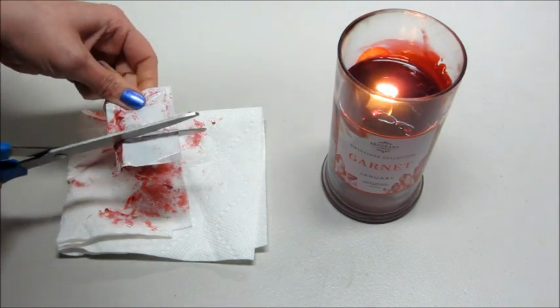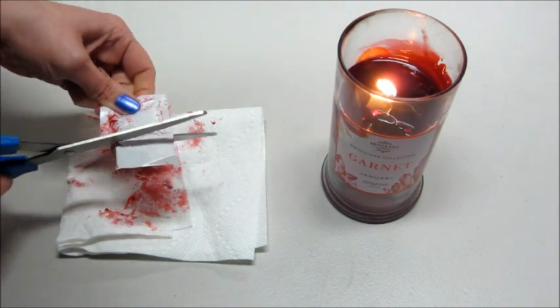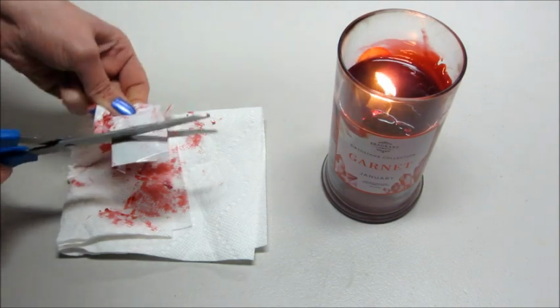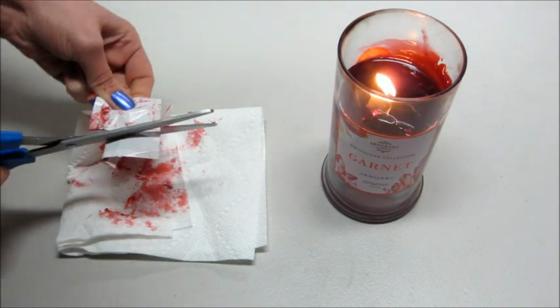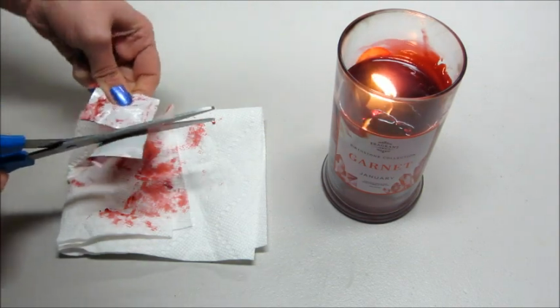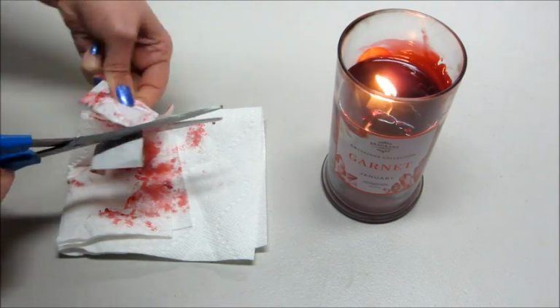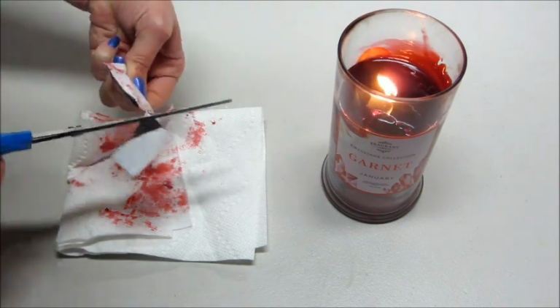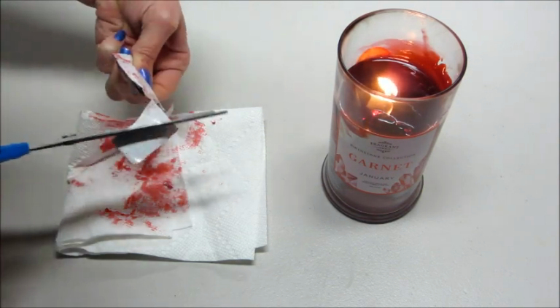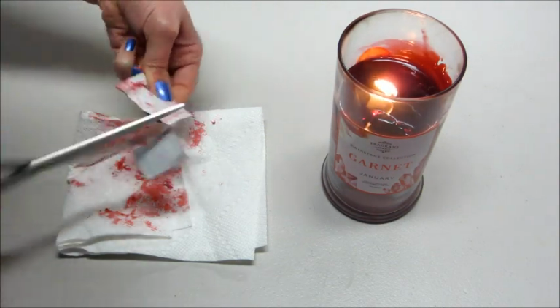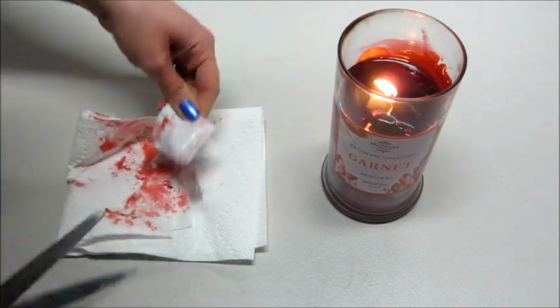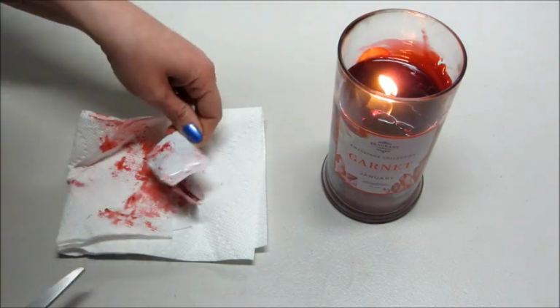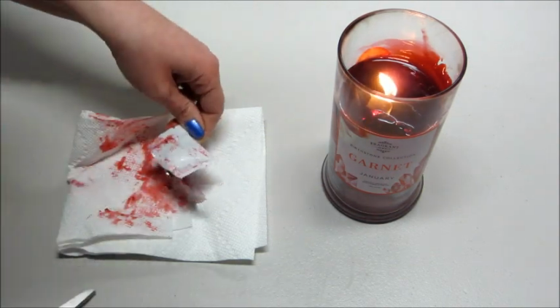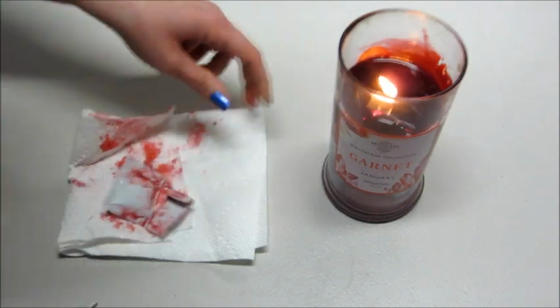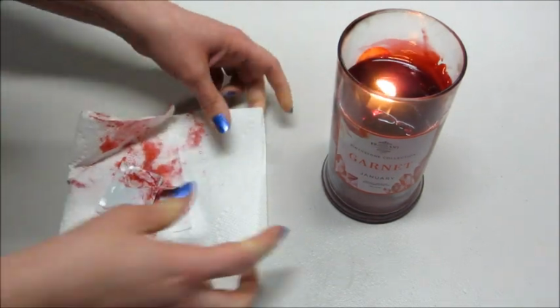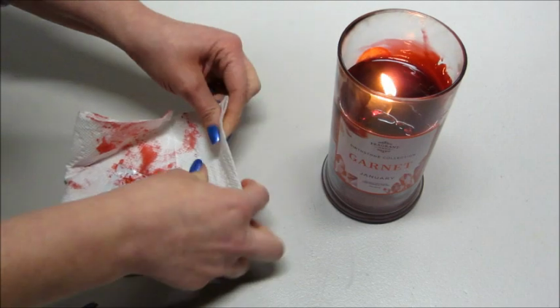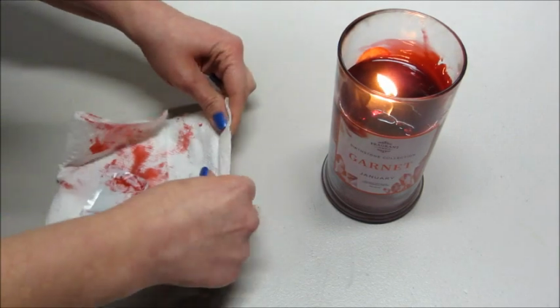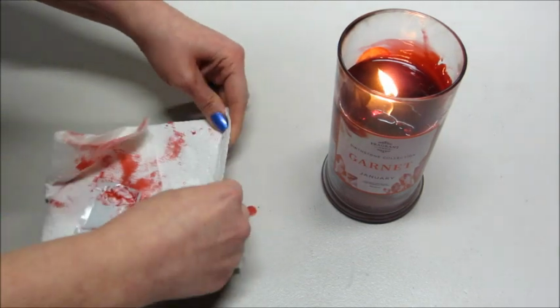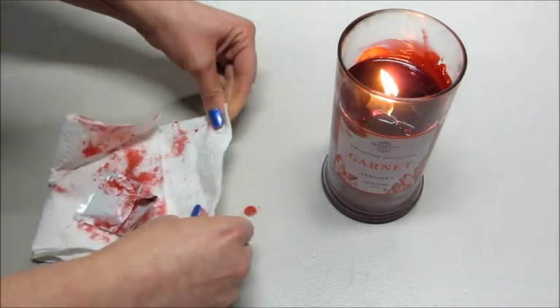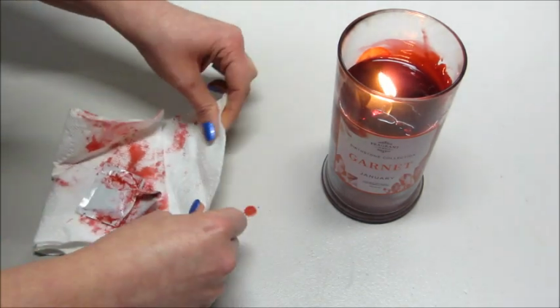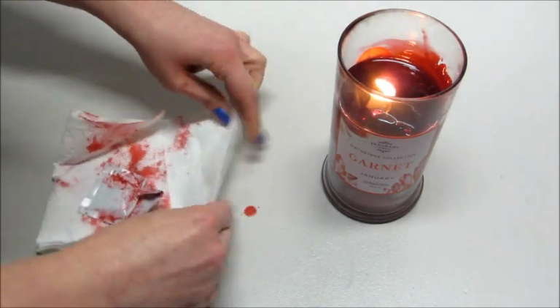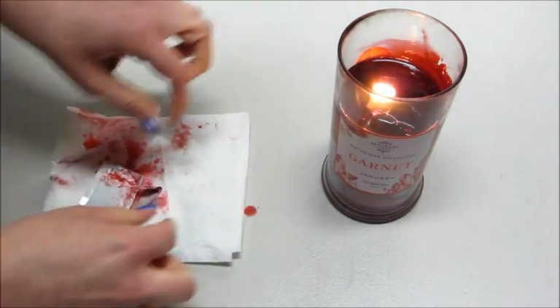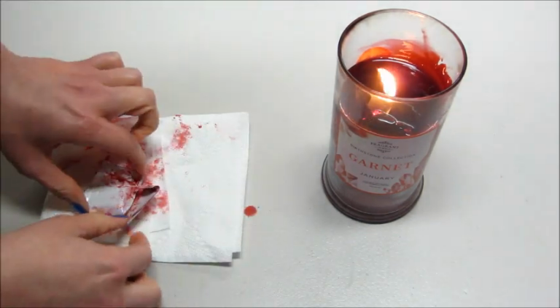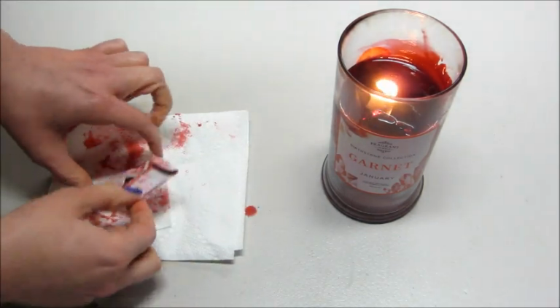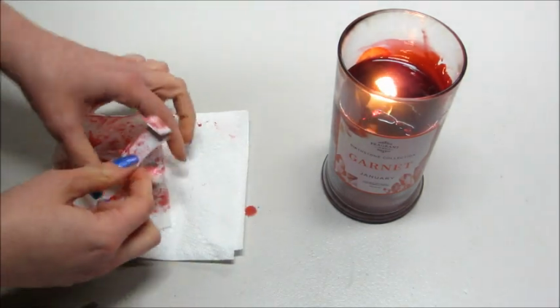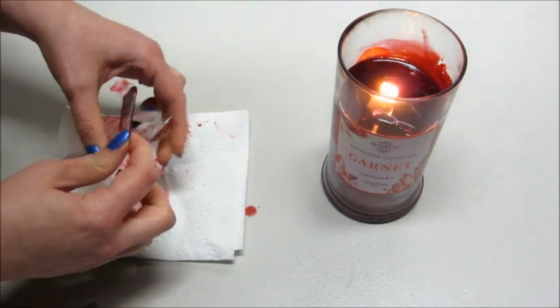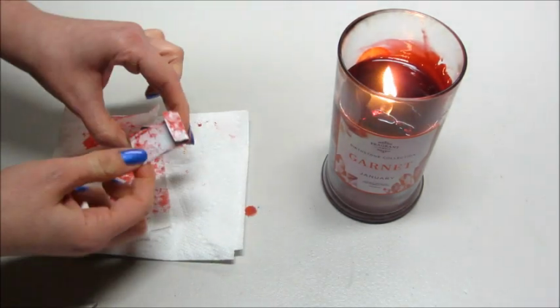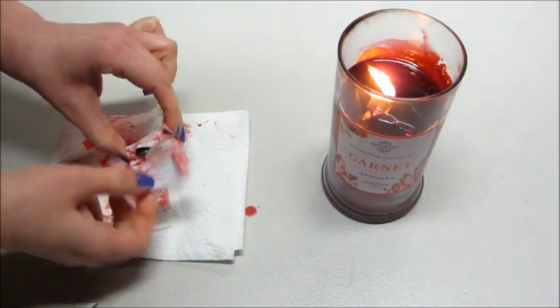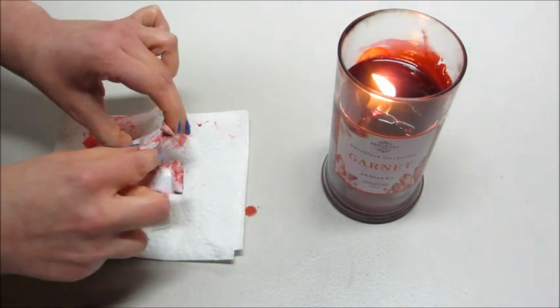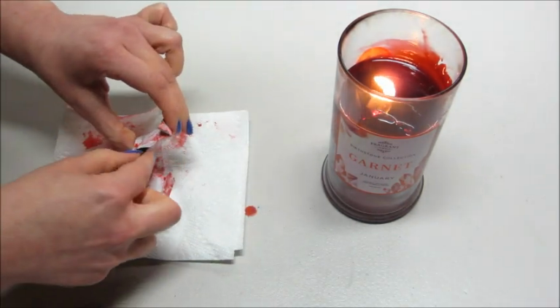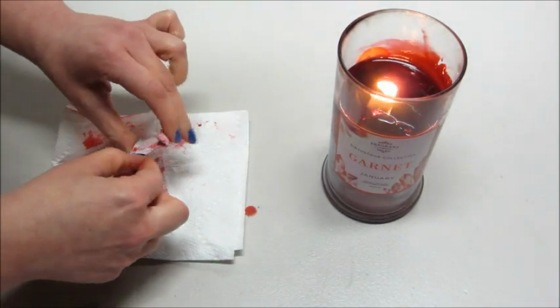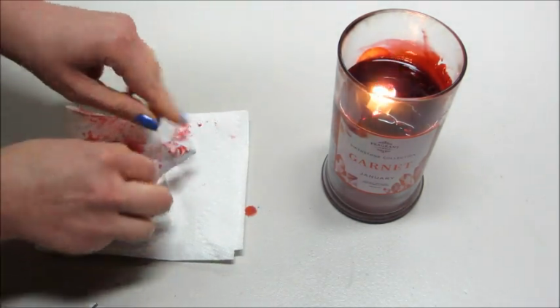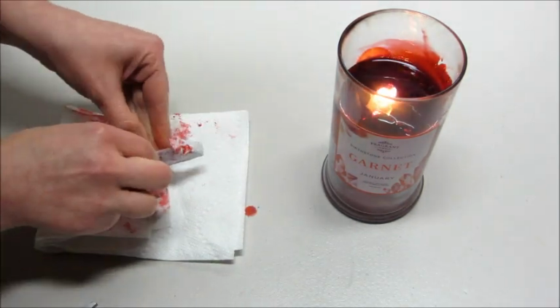You can order the candle by itself, the bath bomb by itself, or a set that includes both of them, which is nice.